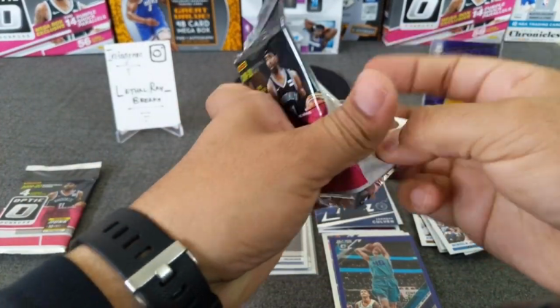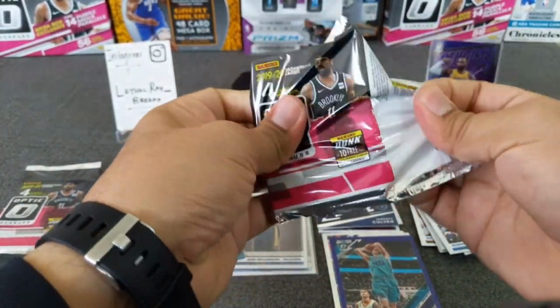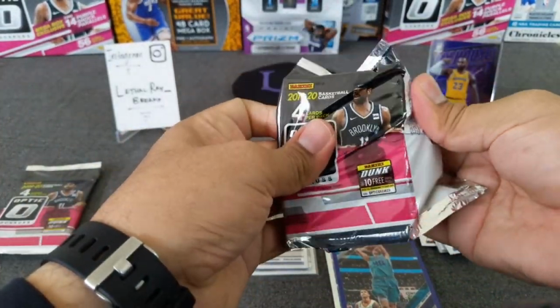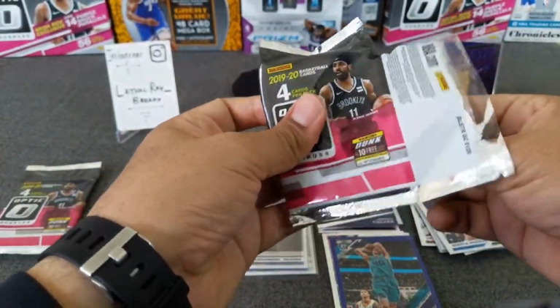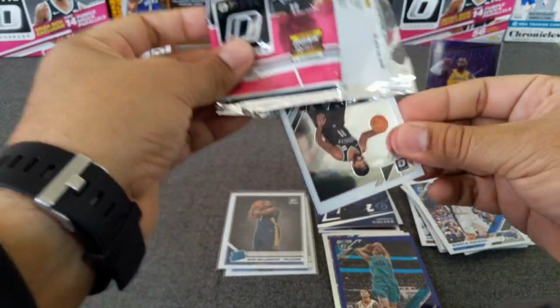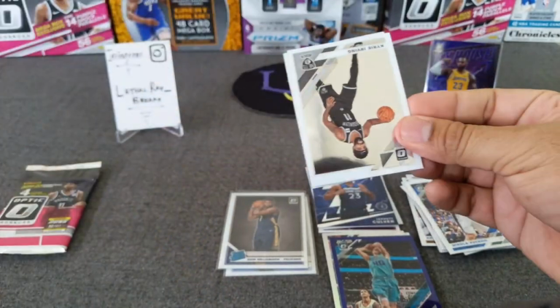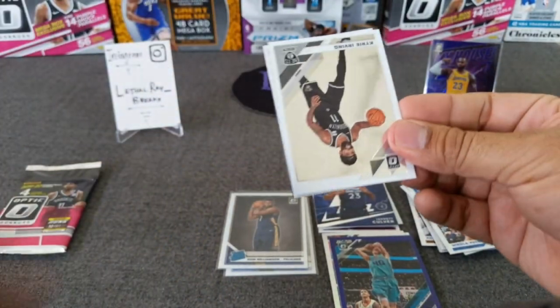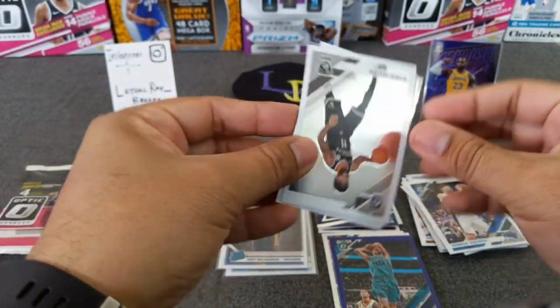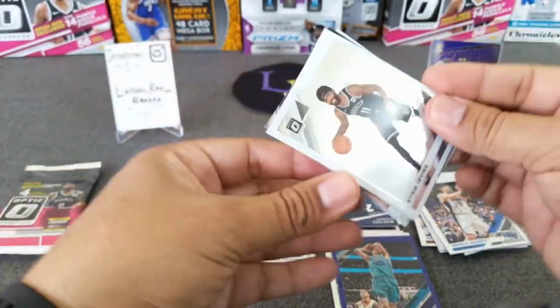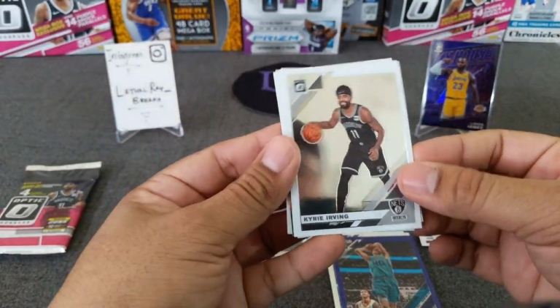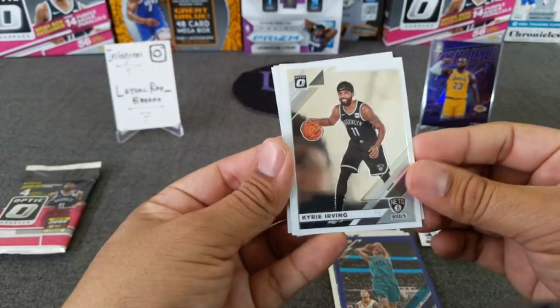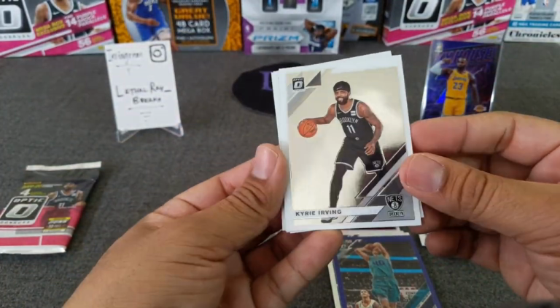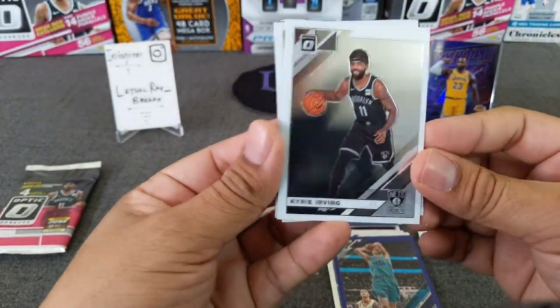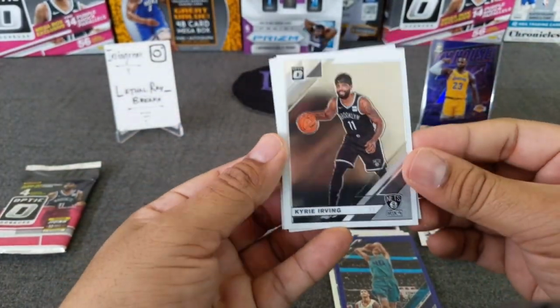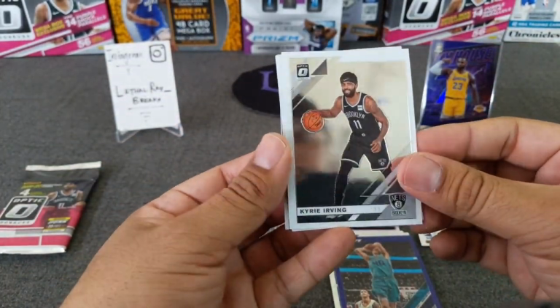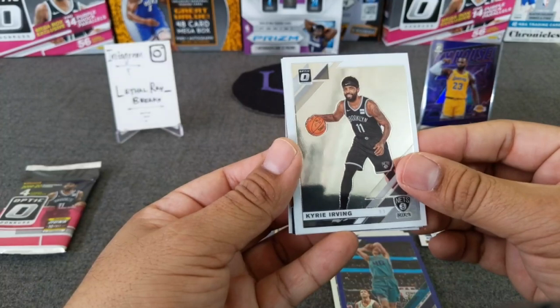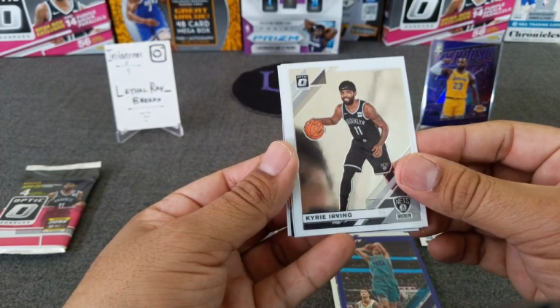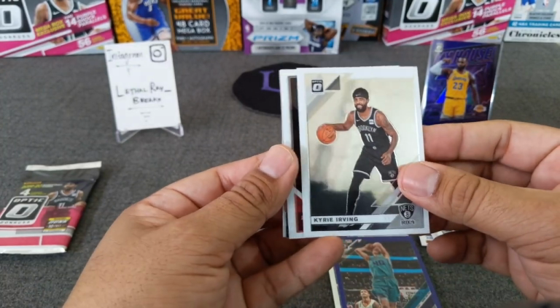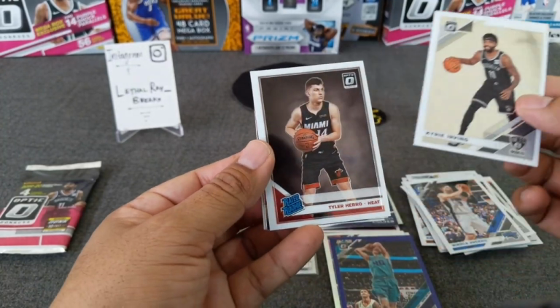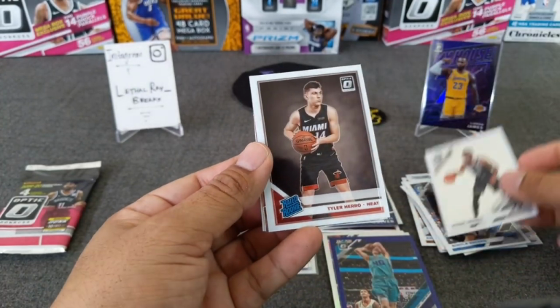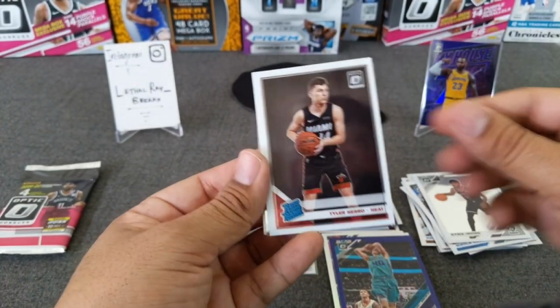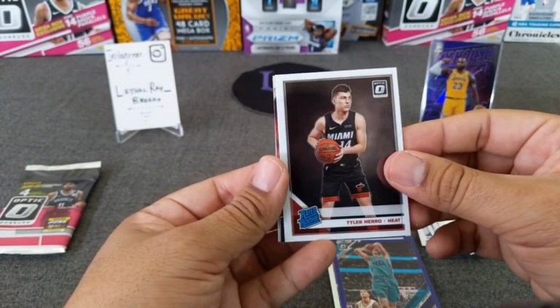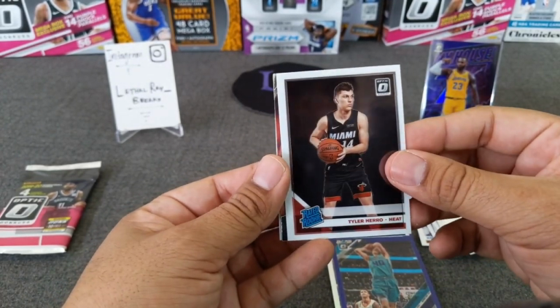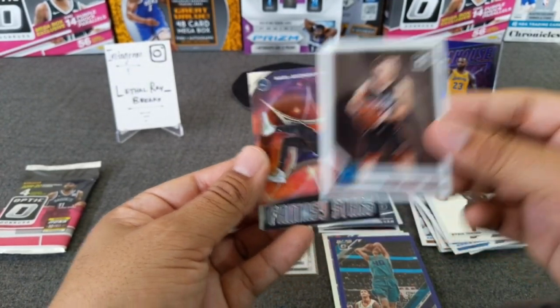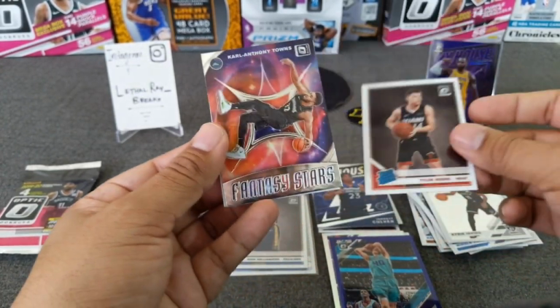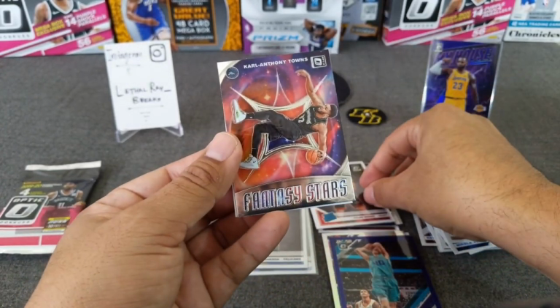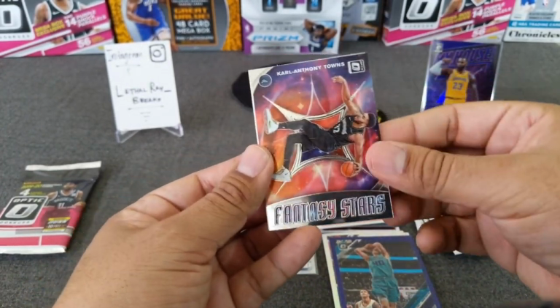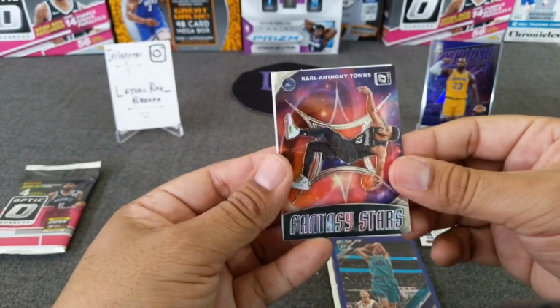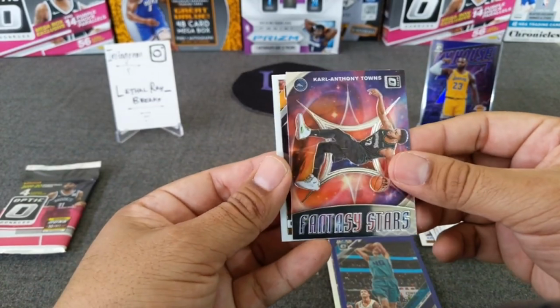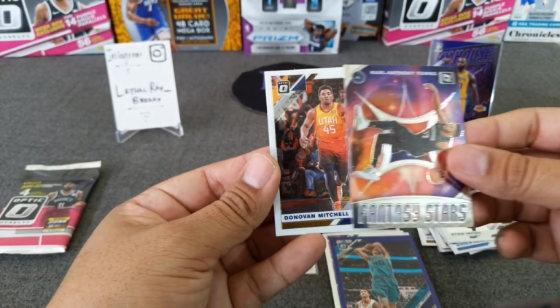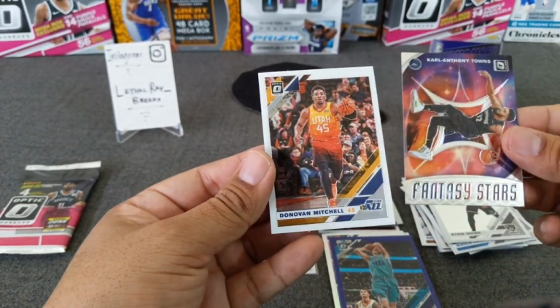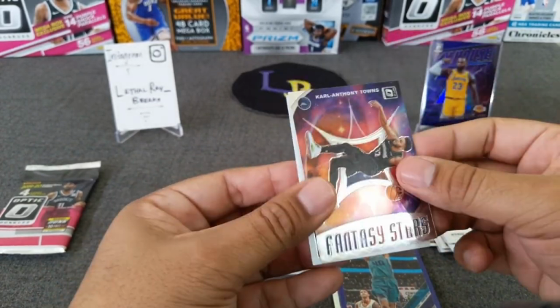Unfortunately those are off-center, but we'll always take it. Here's KD's friend — Kyrie, nice. Tire Harrell. We've got Fantasy Stars — Cheeseburger. And Donovan Mitchell.